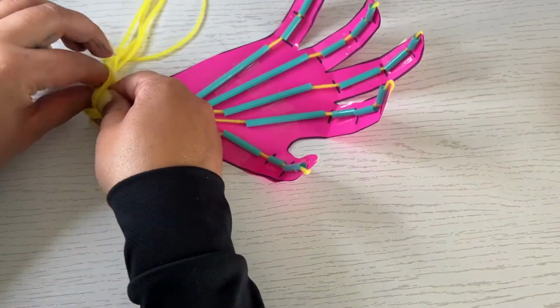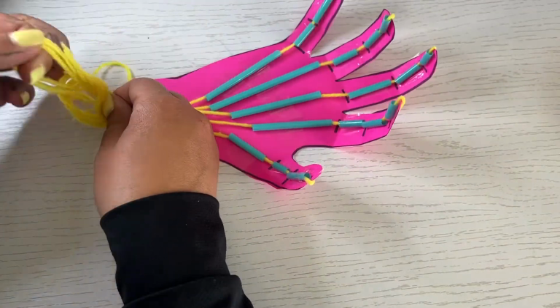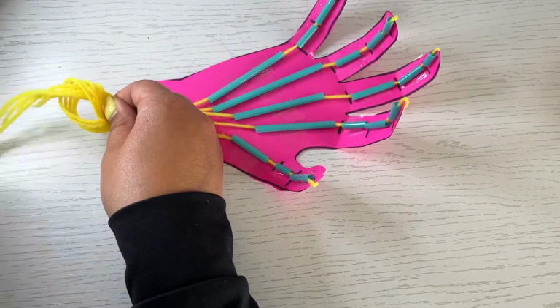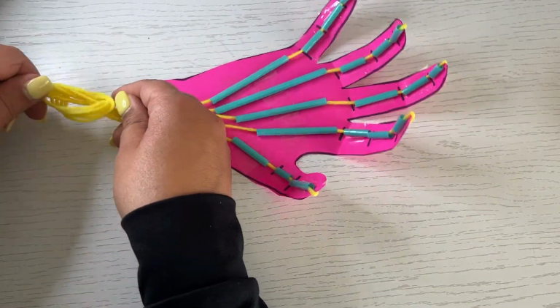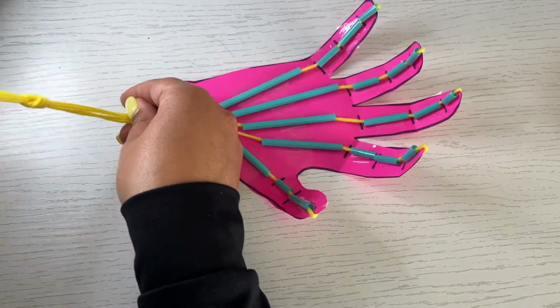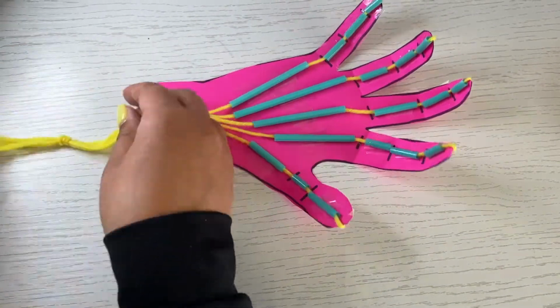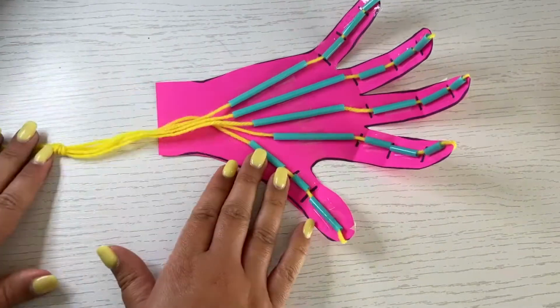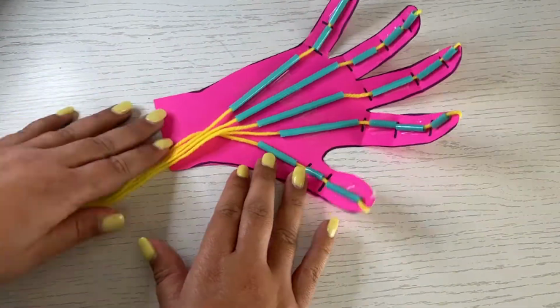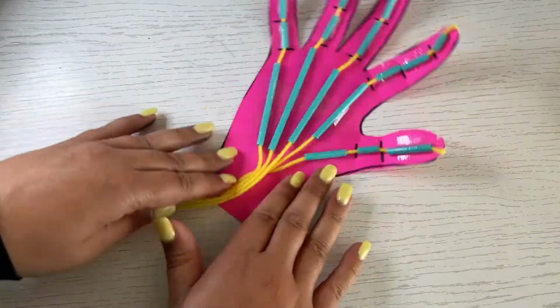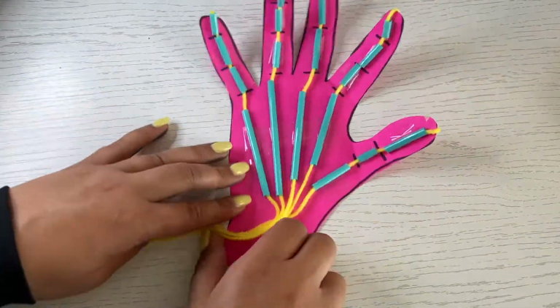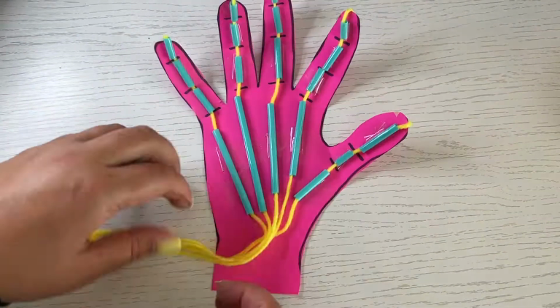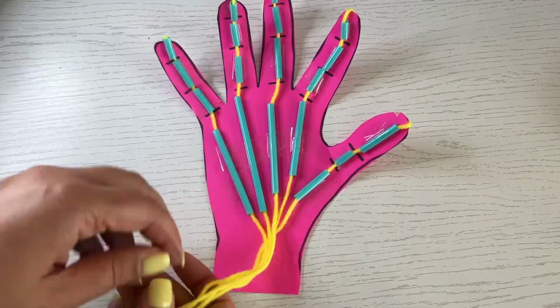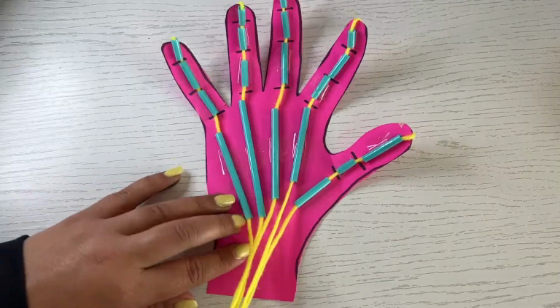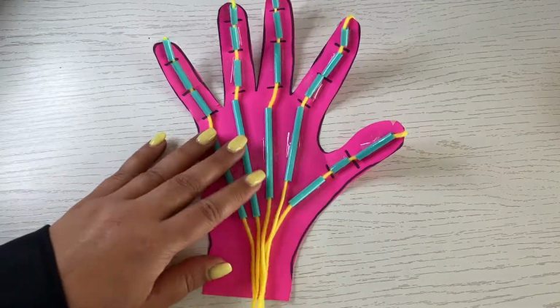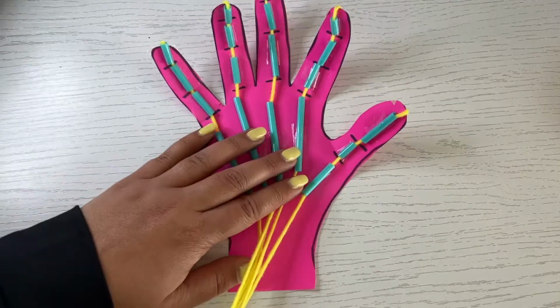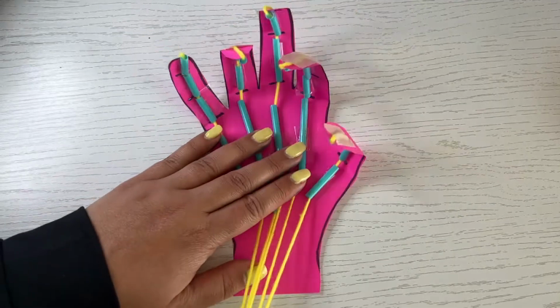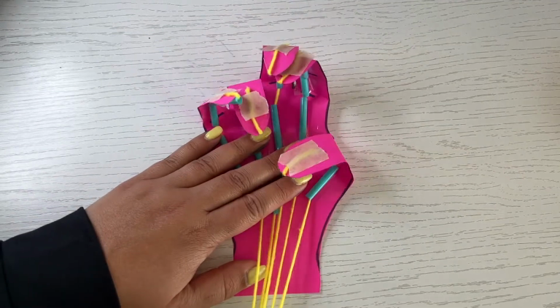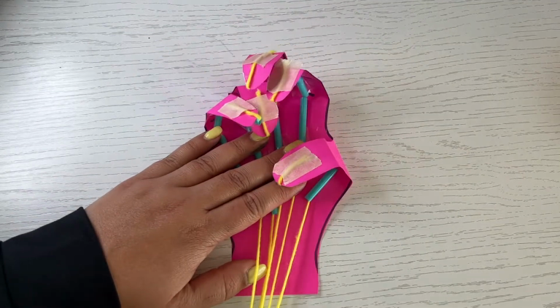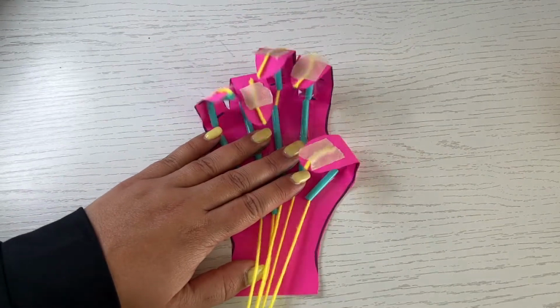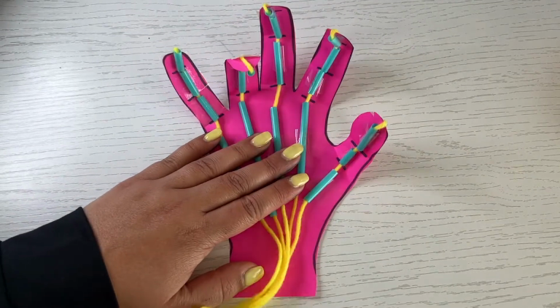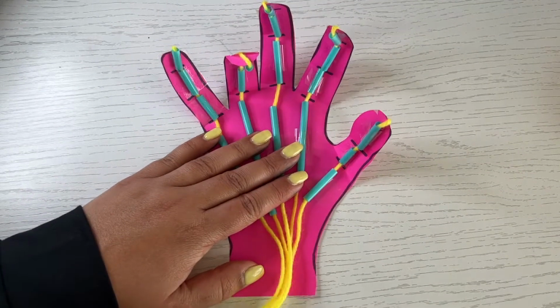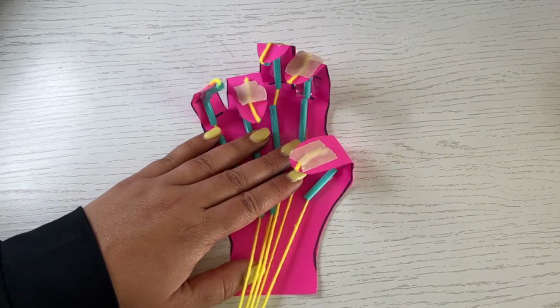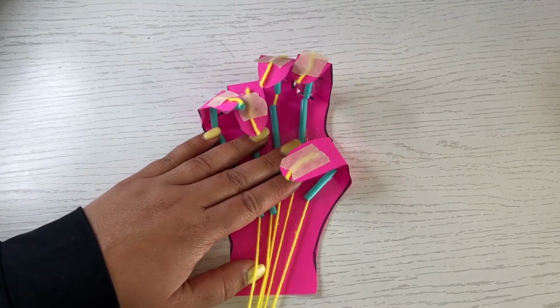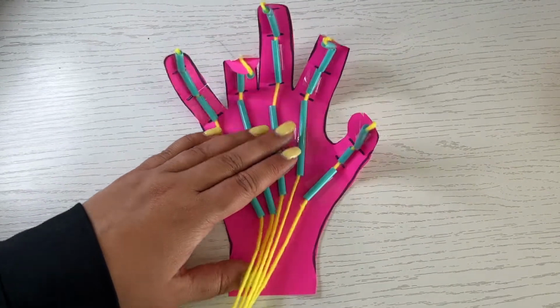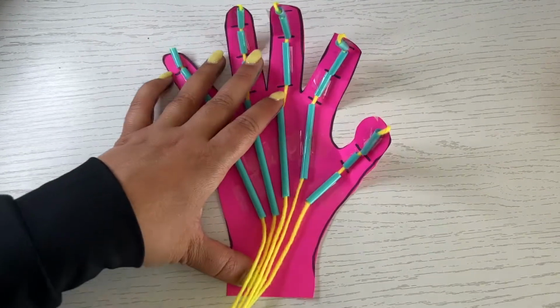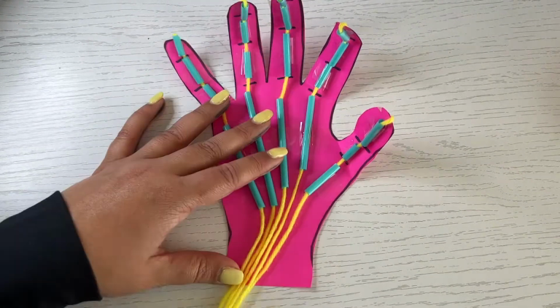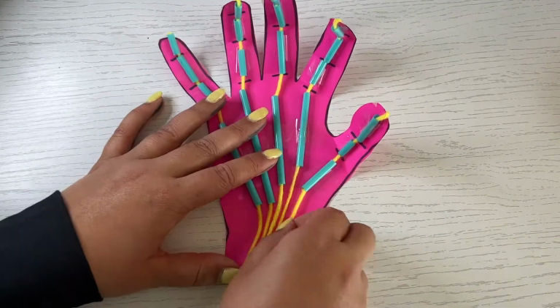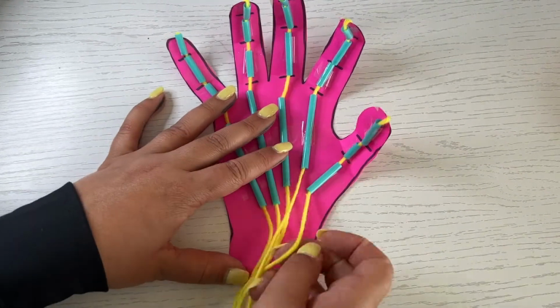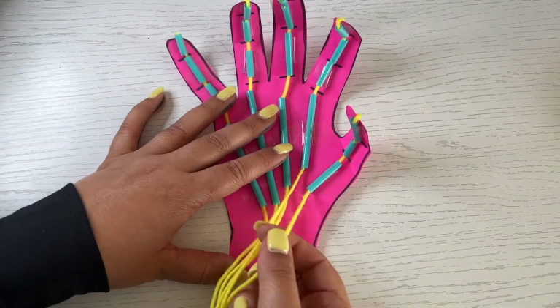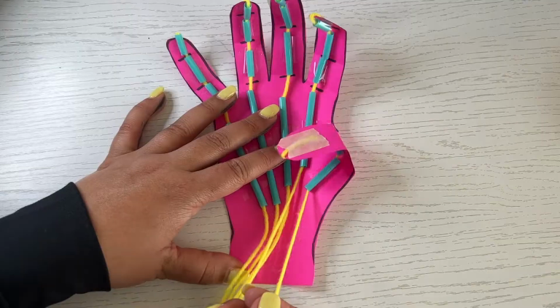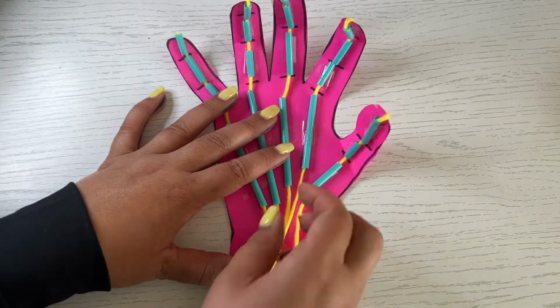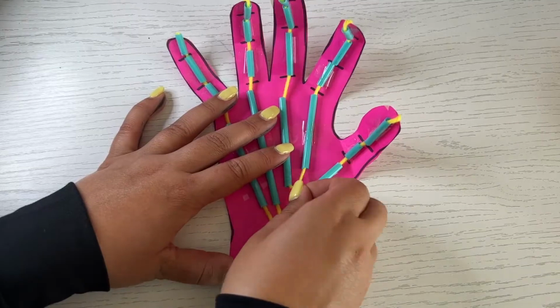Pull the strings to open and close the hand. You can try pulling them as a group, or even try individually or a few at a time.